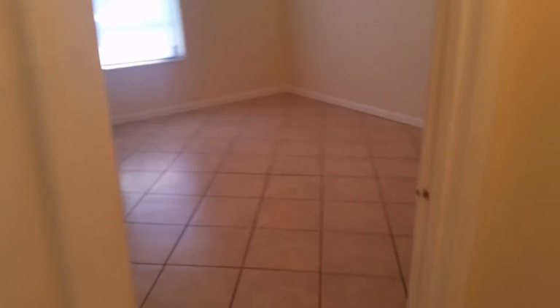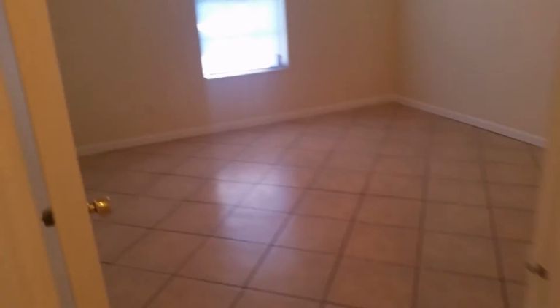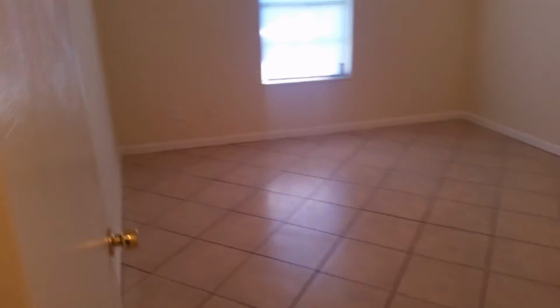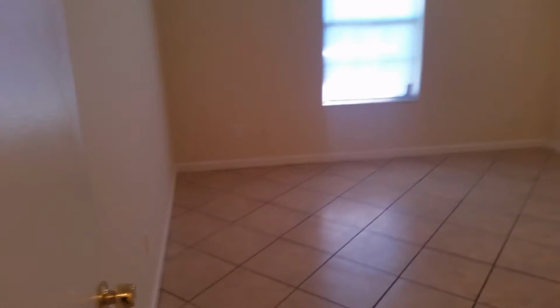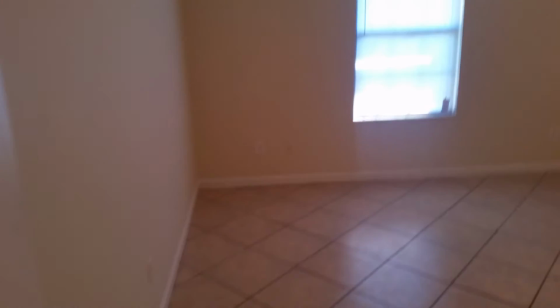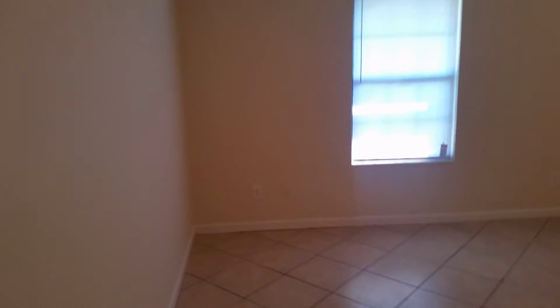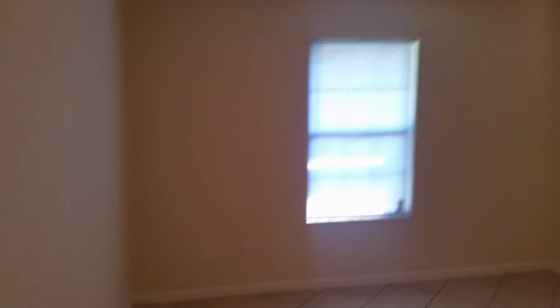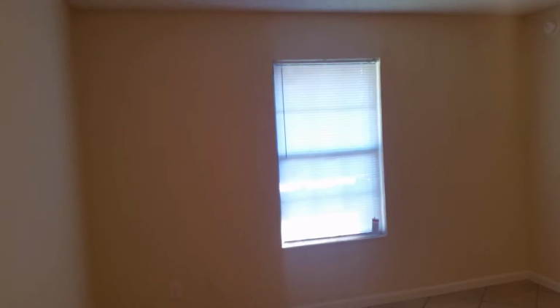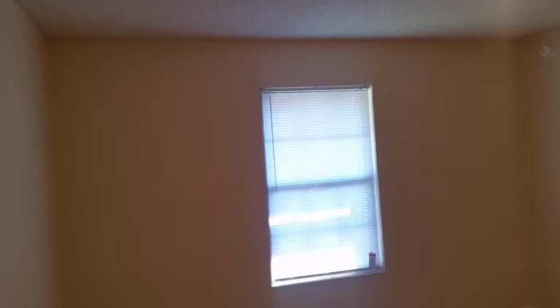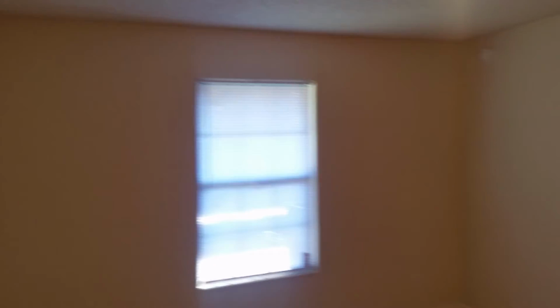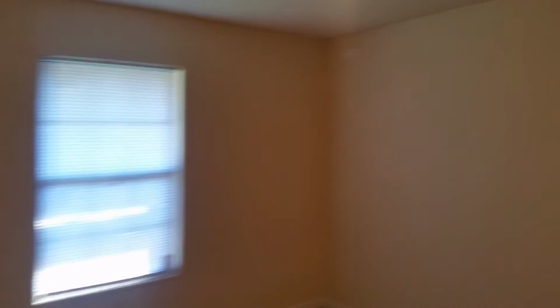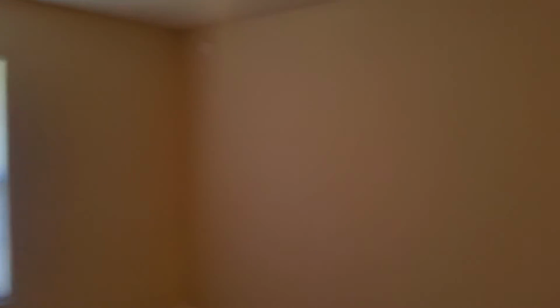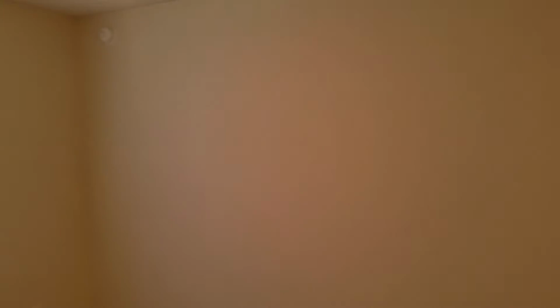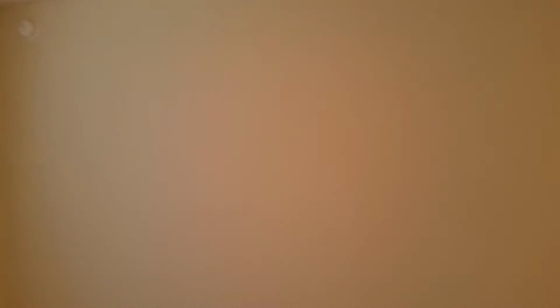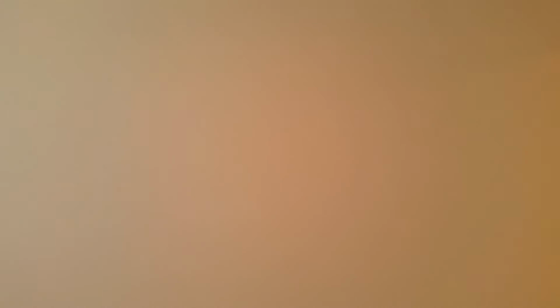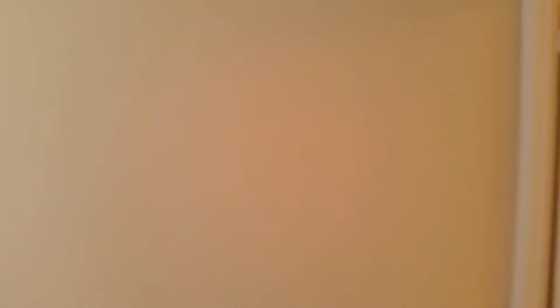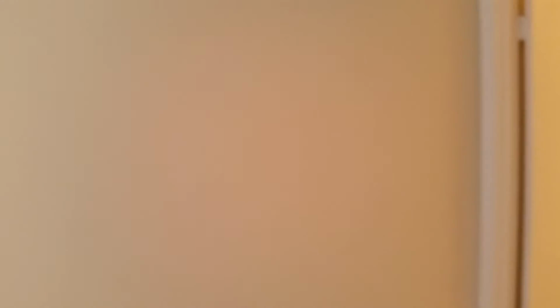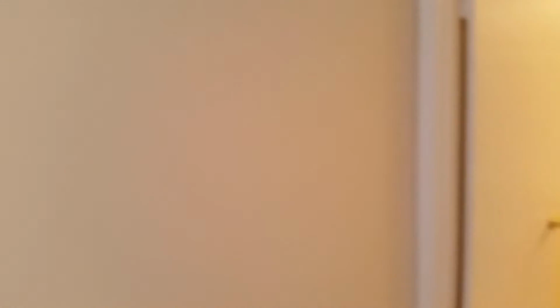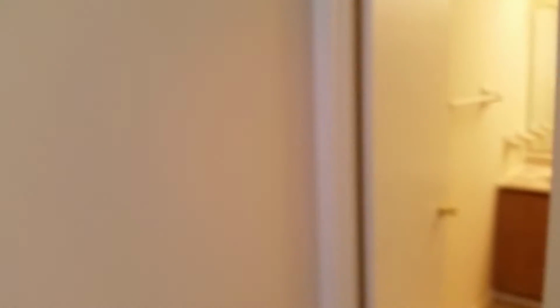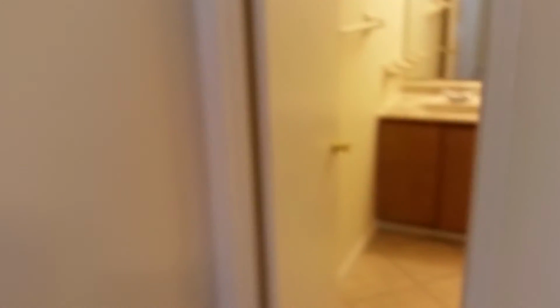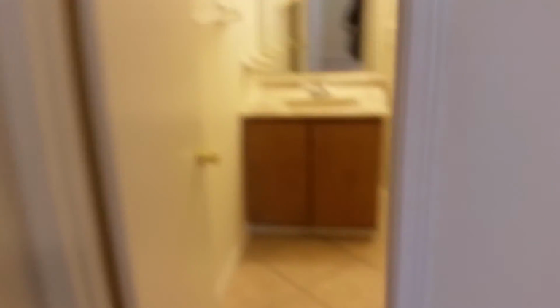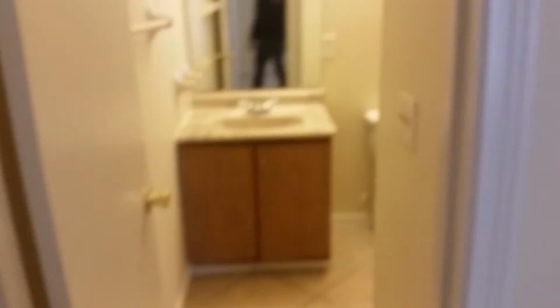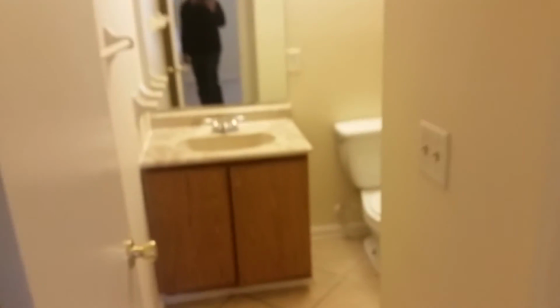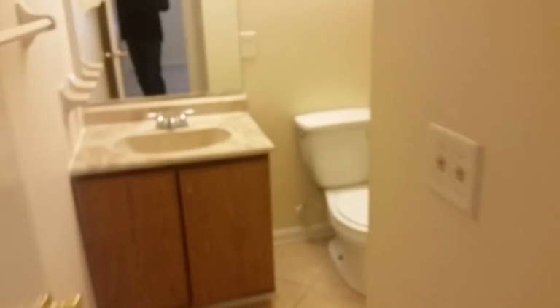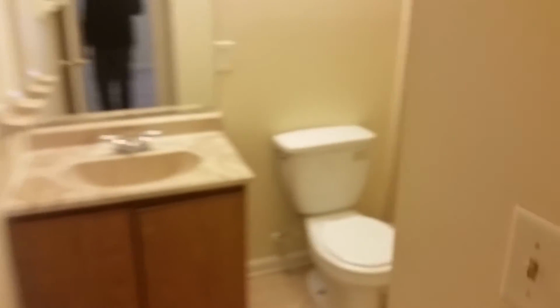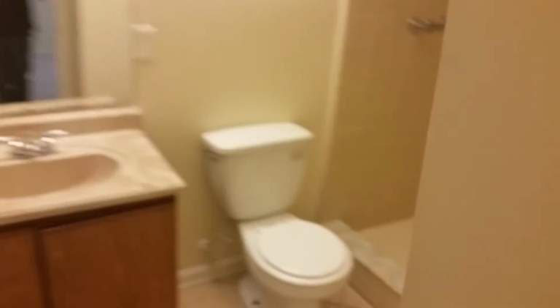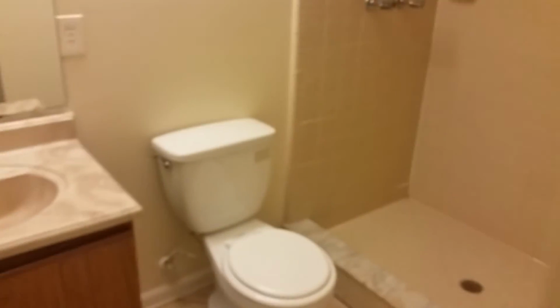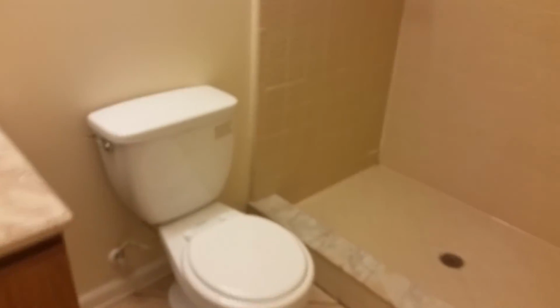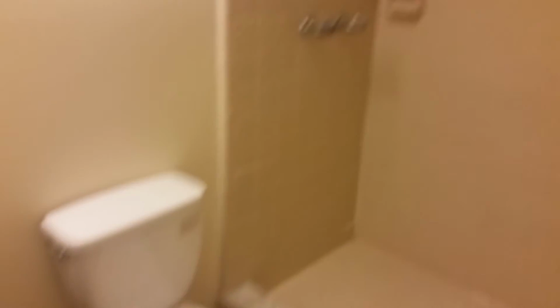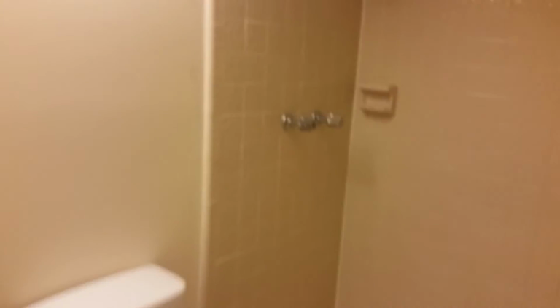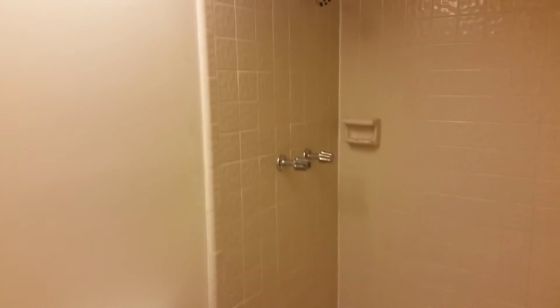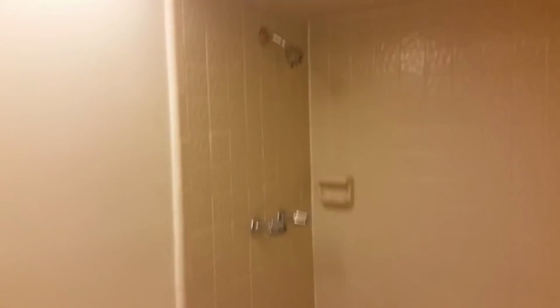In the back of the home is the master bedroom. This unit is a two-bedroom, two-bath, with a stand-up shower.